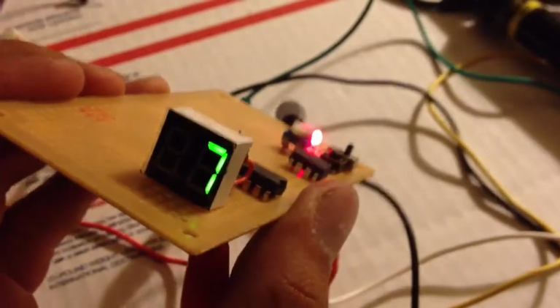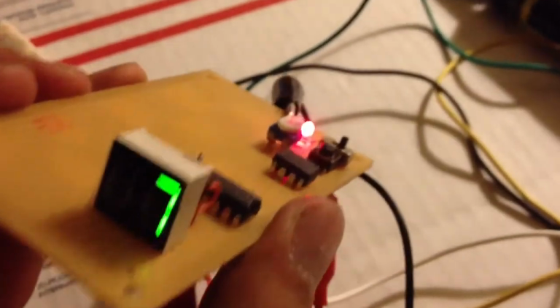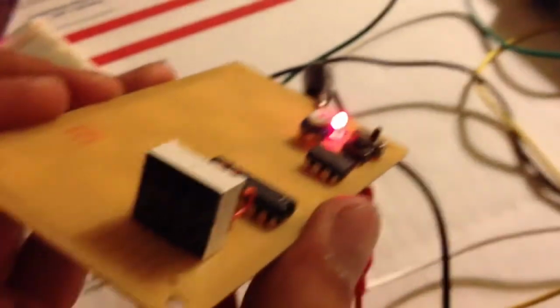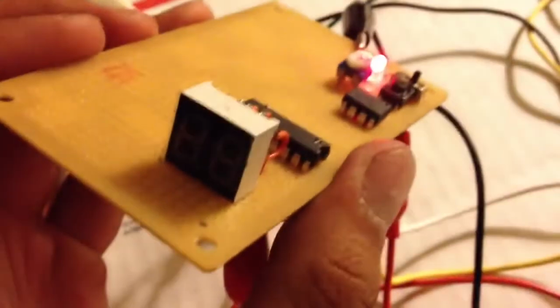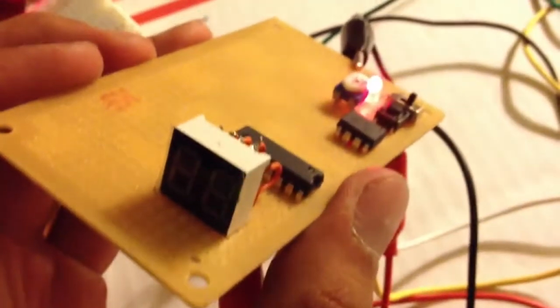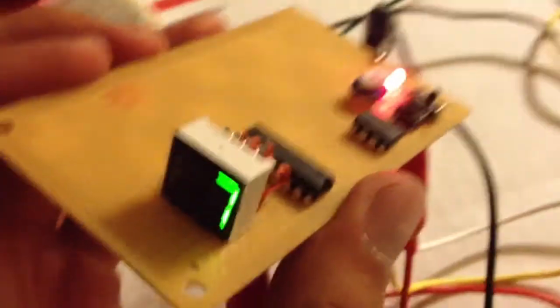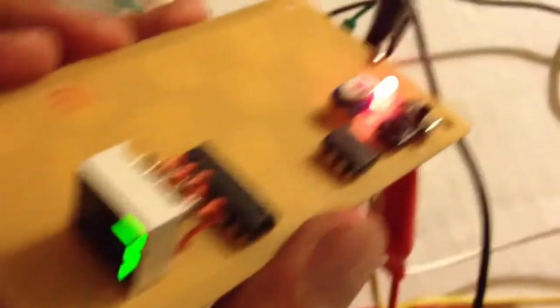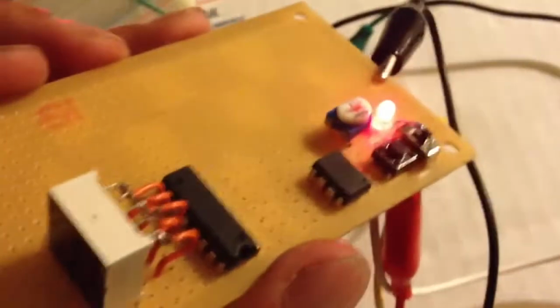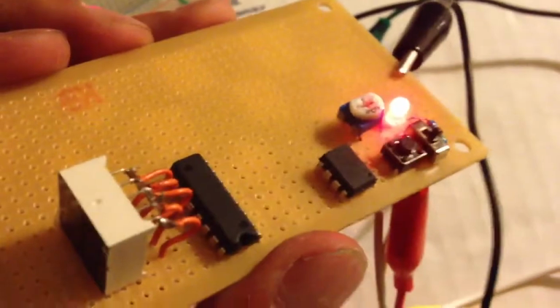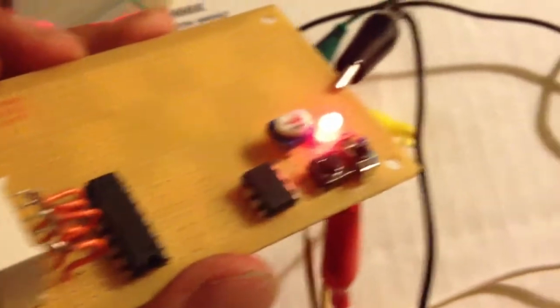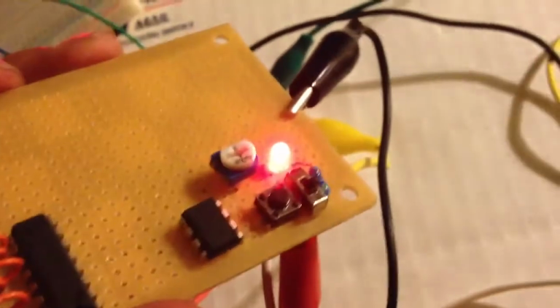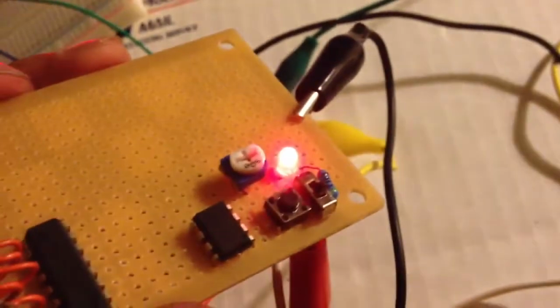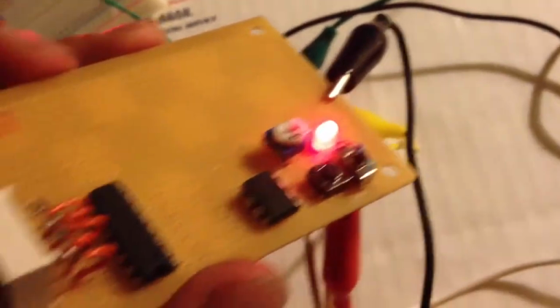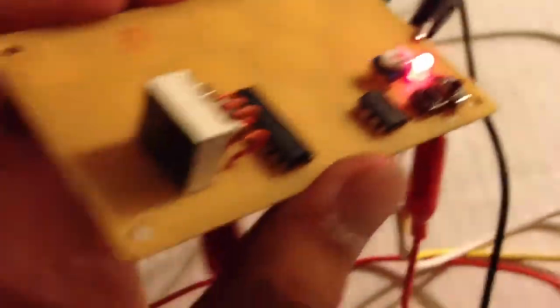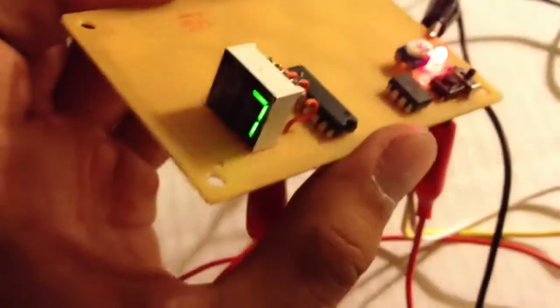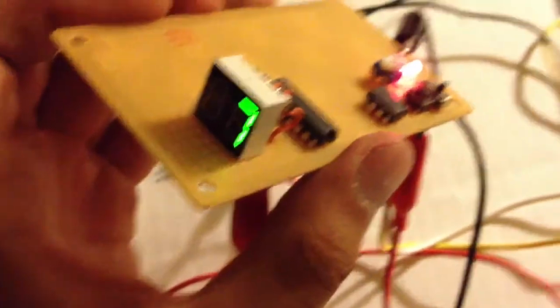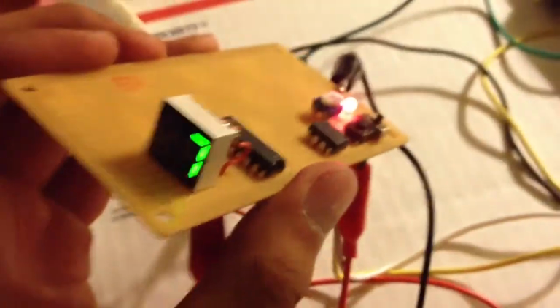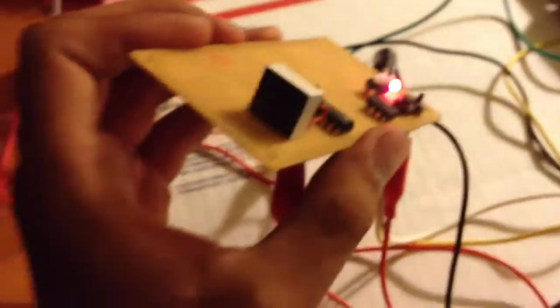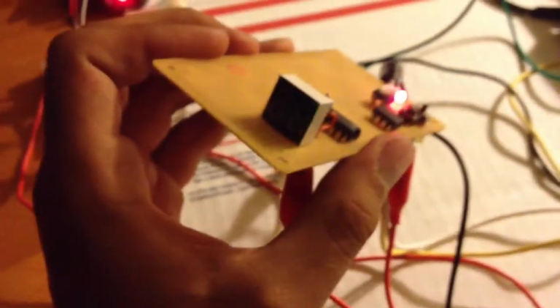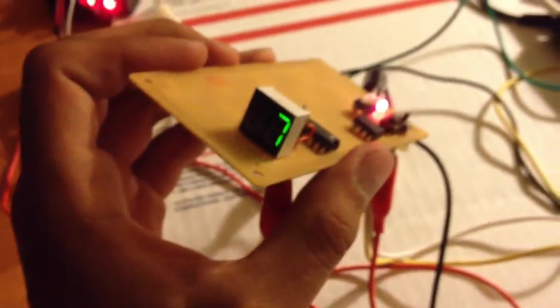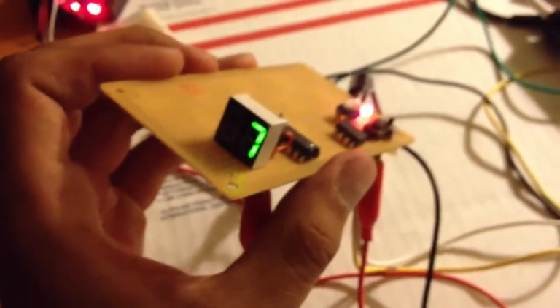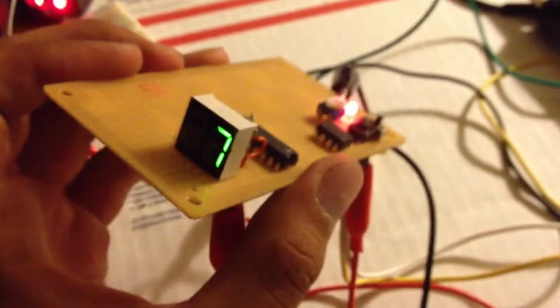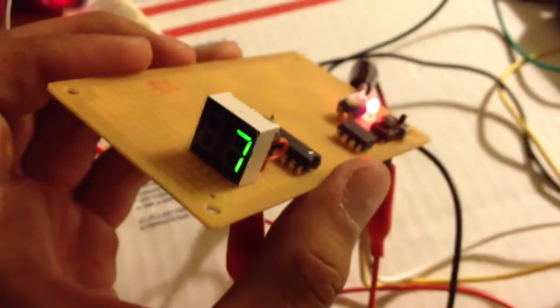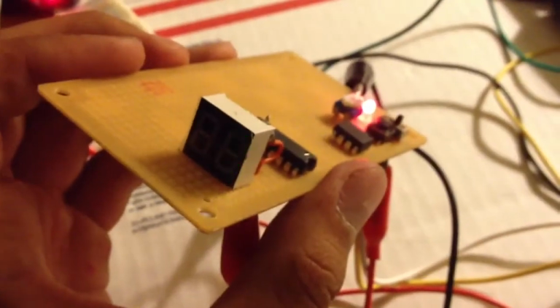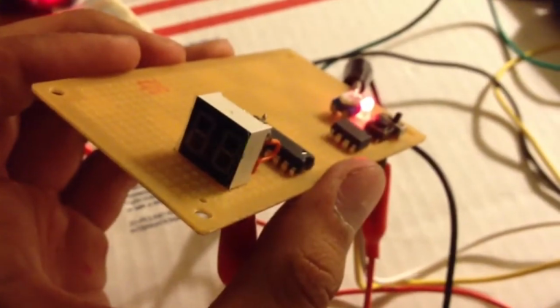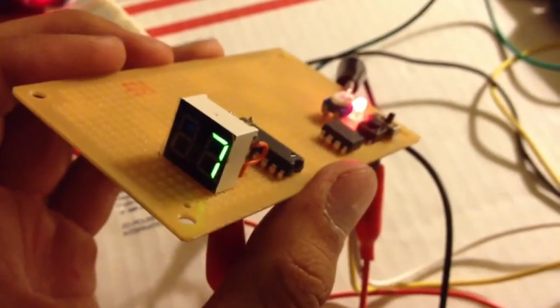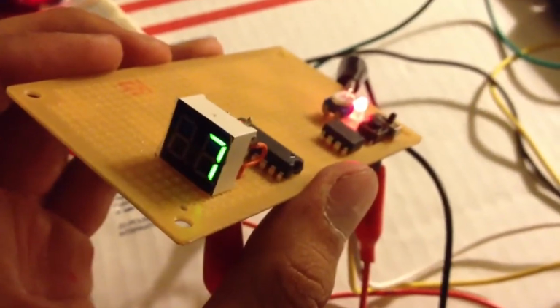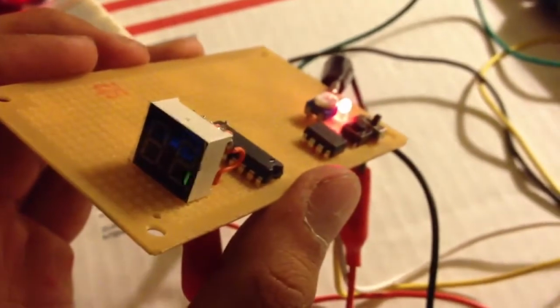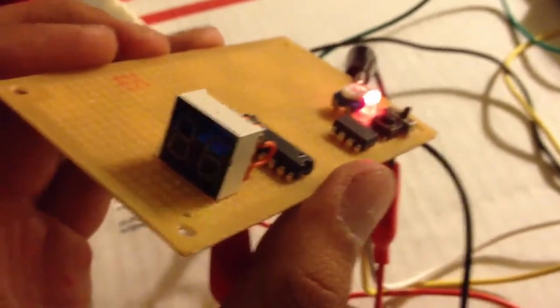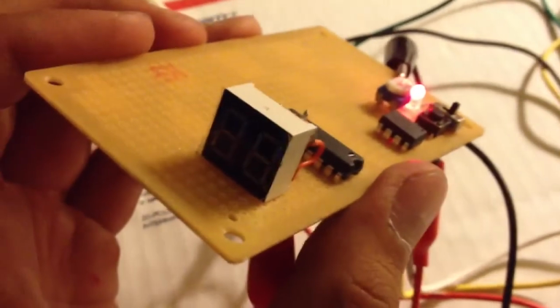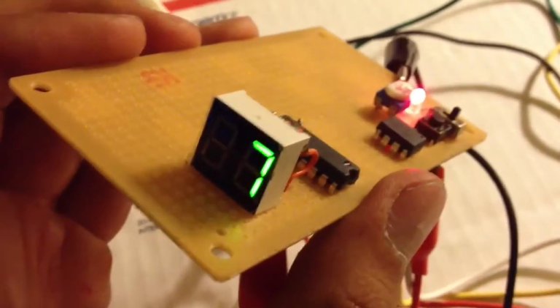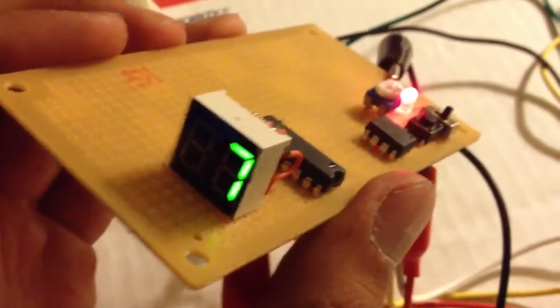Here's the bullet counter with a basic program written on it — just a blinking LED program I wrote. One of the LED displays is on.